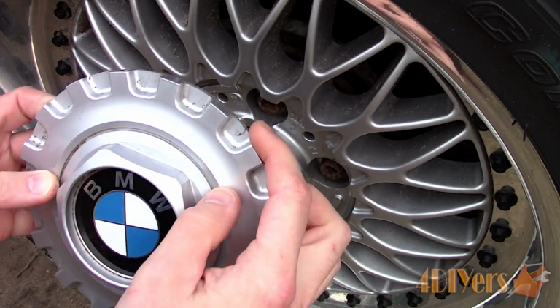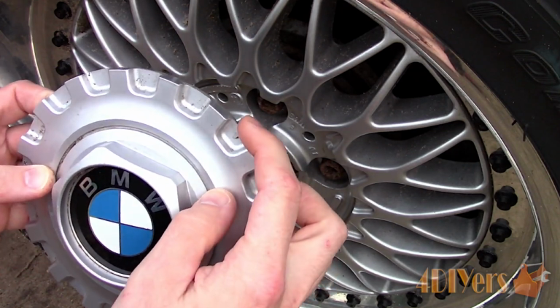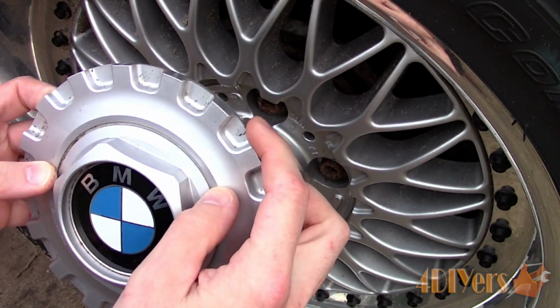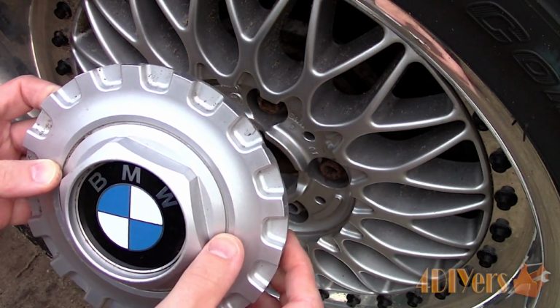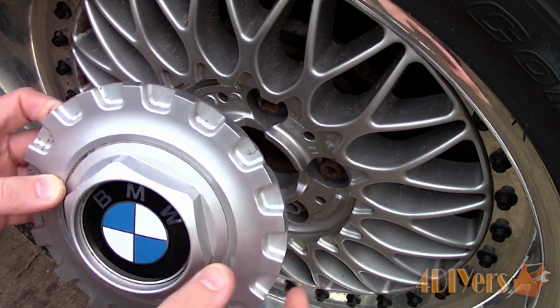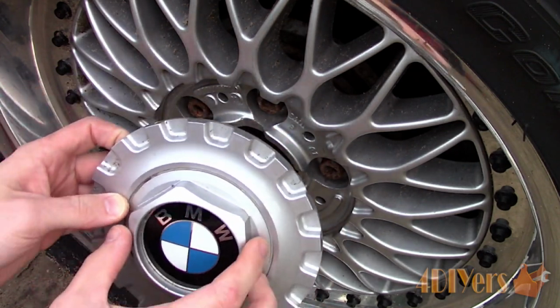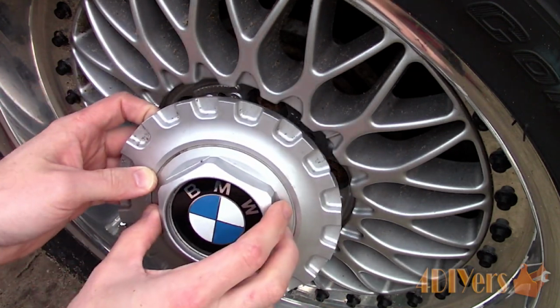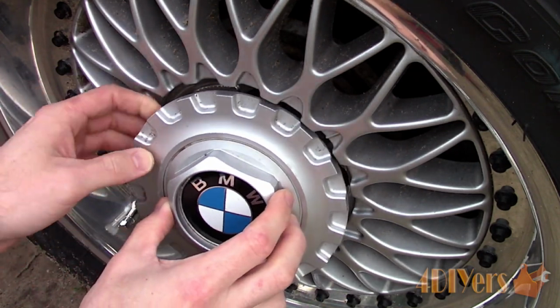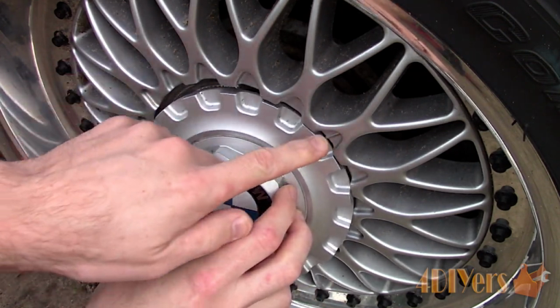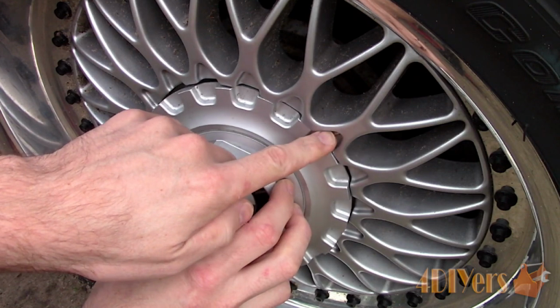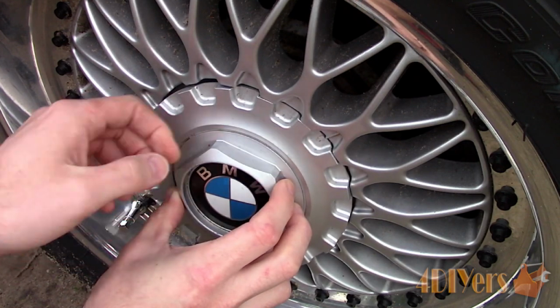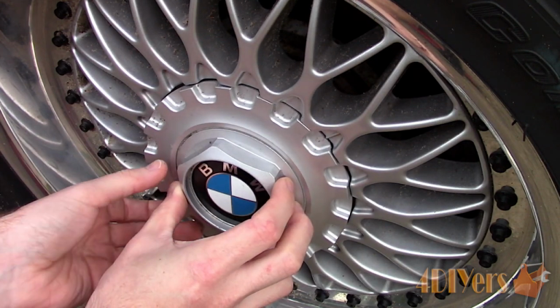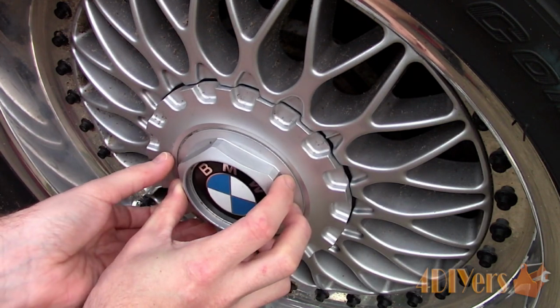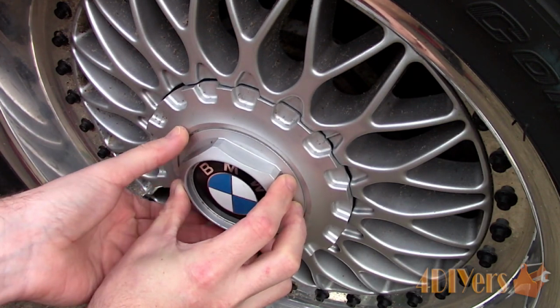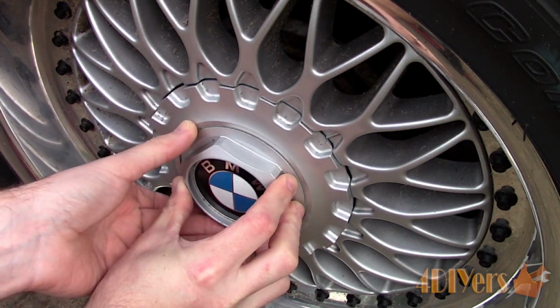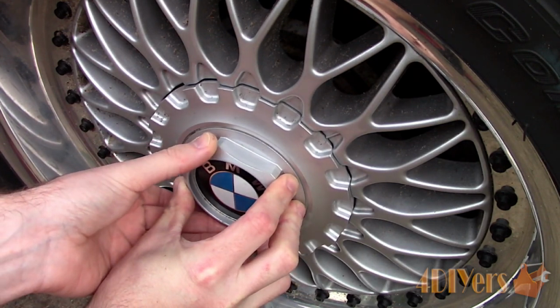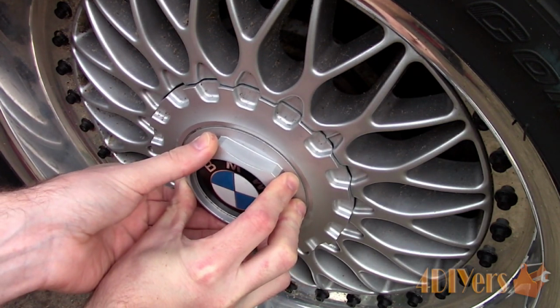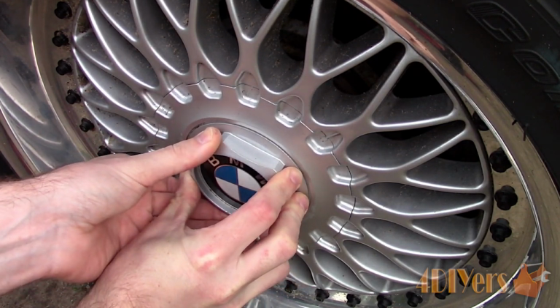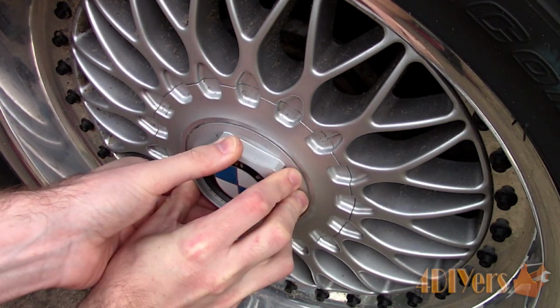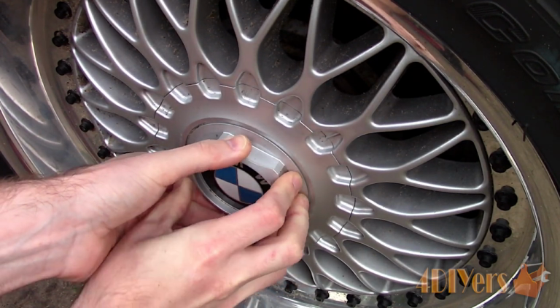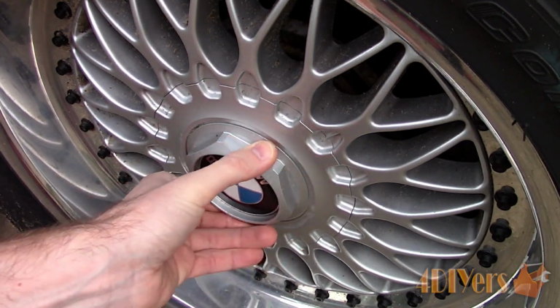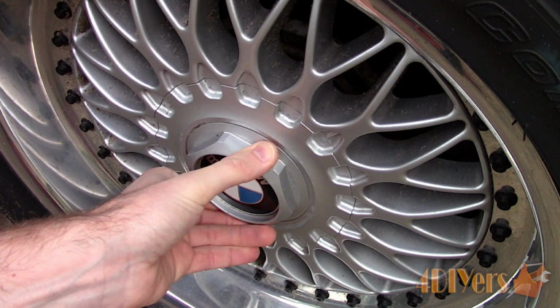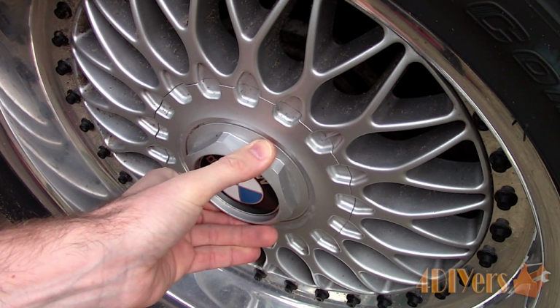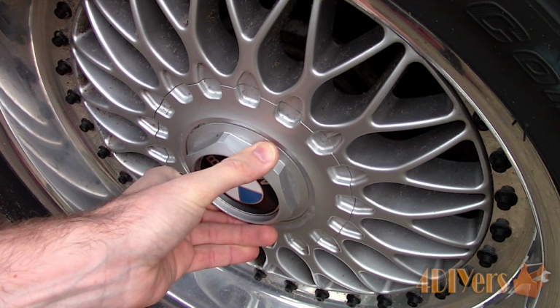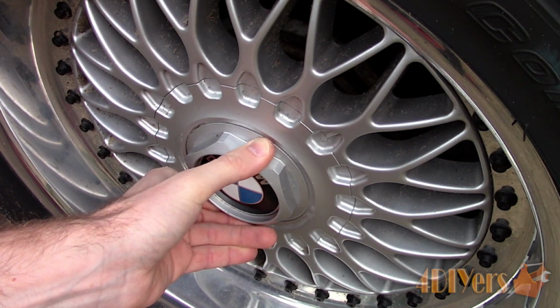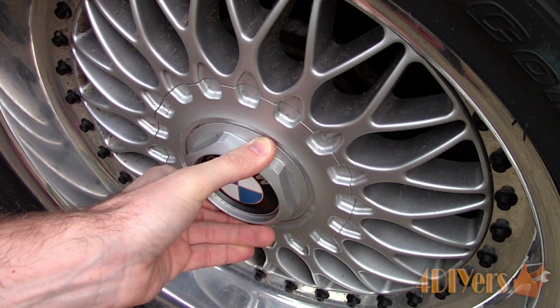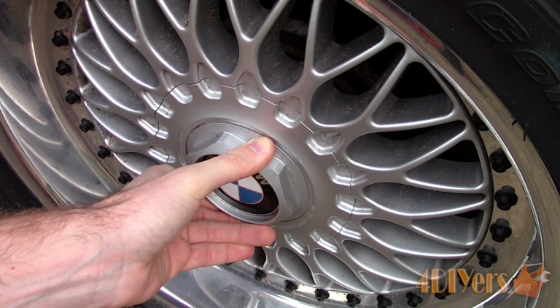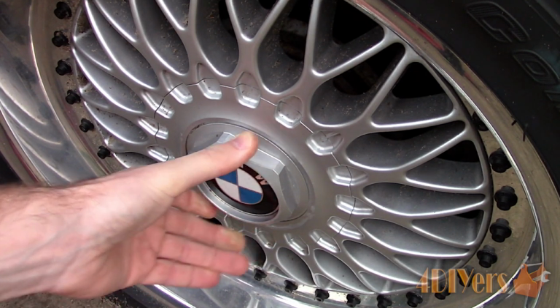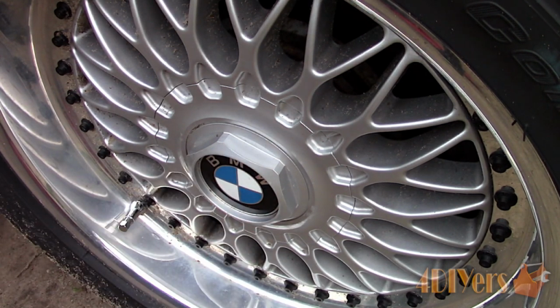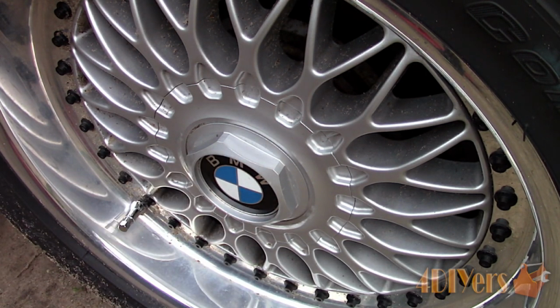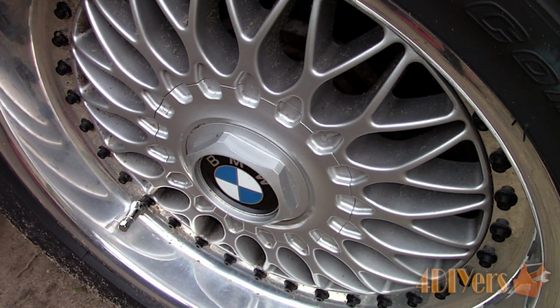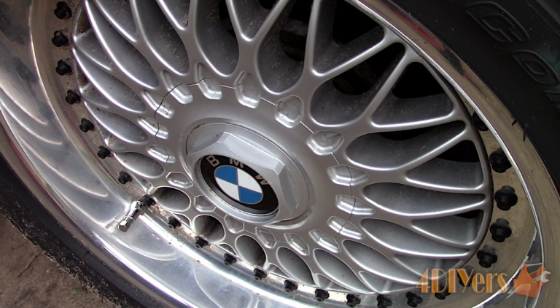If this is not aligned, the cap may not fit correctly and you risk it falling out. Push the cap inward and it'll snap into place. I usually give it a little wiggle to ensure it's seated correctly, and you're done.